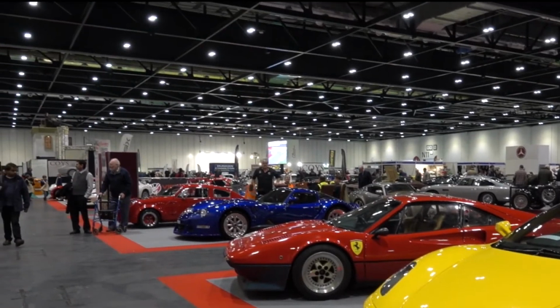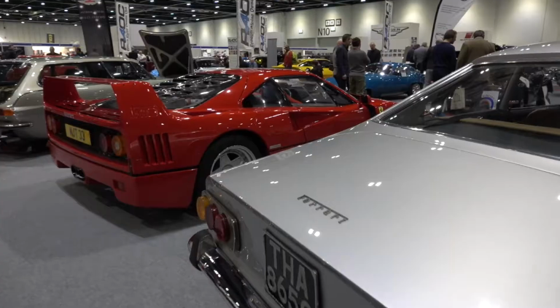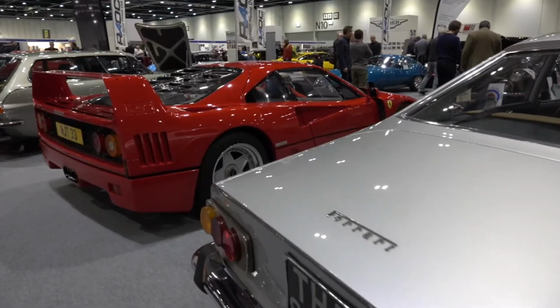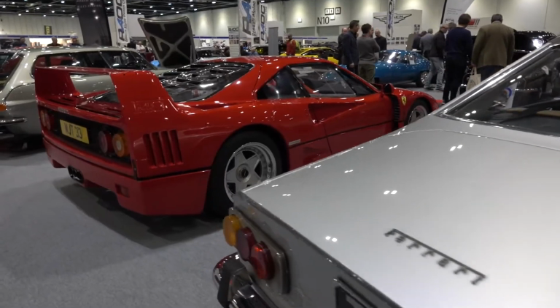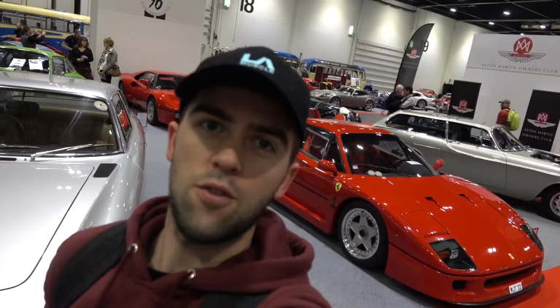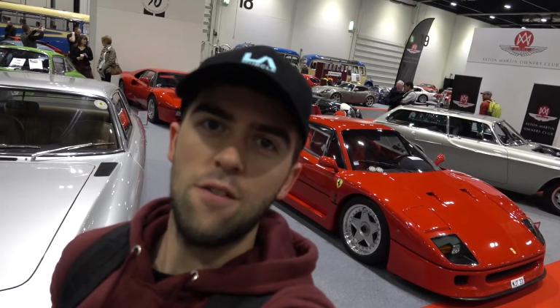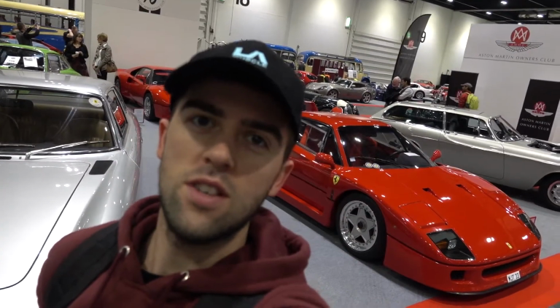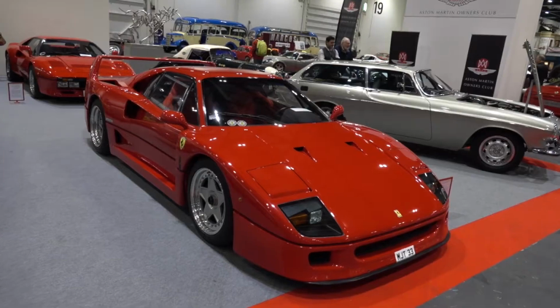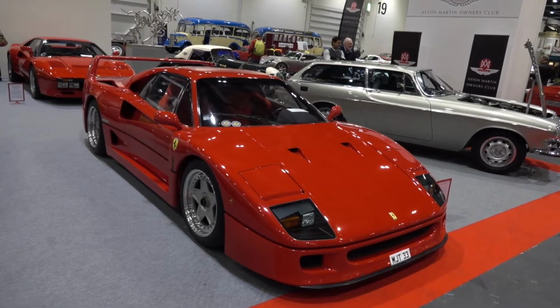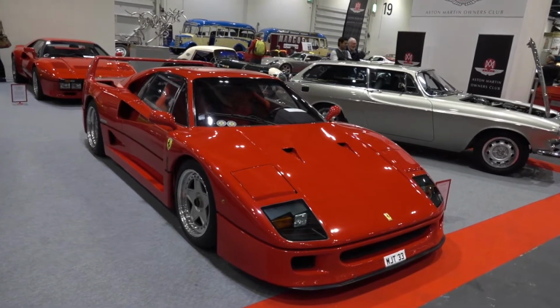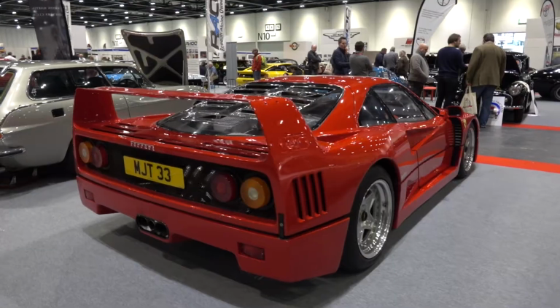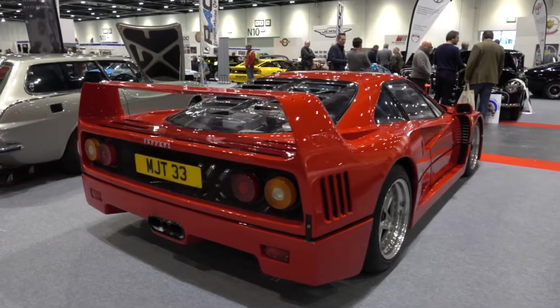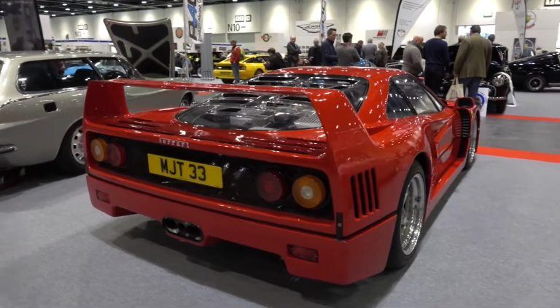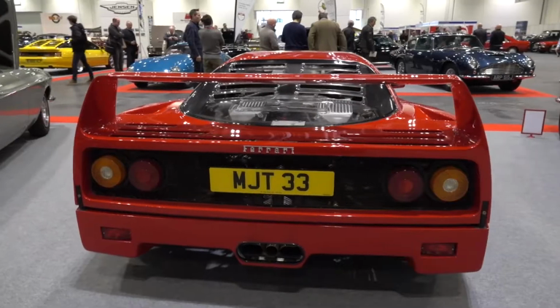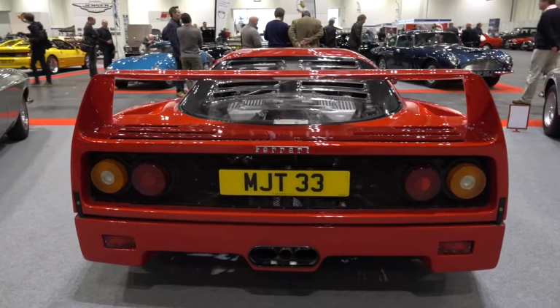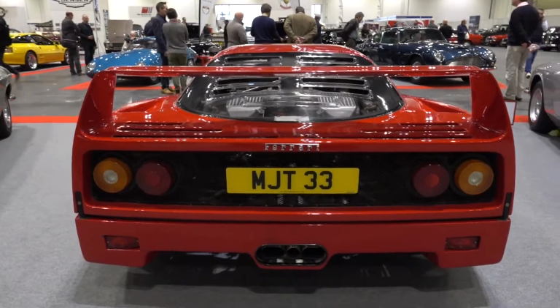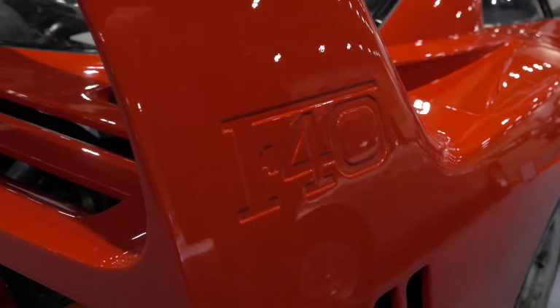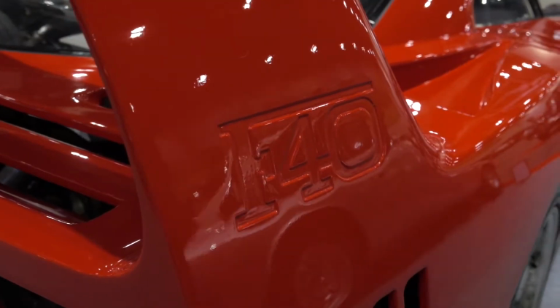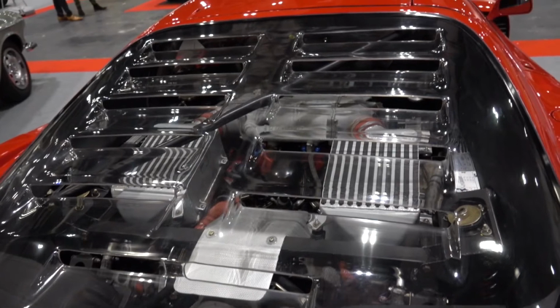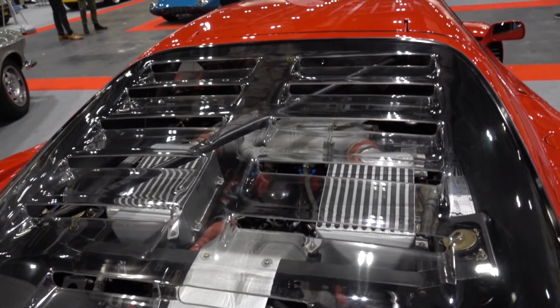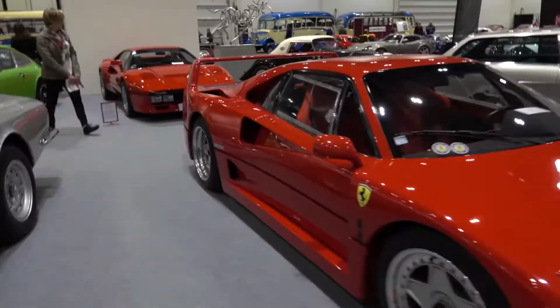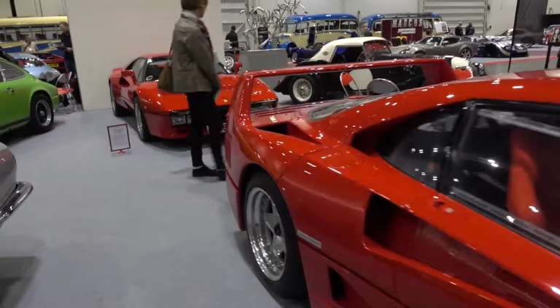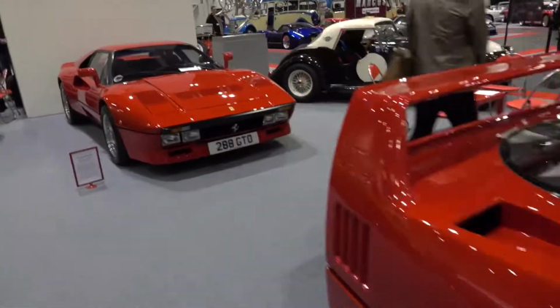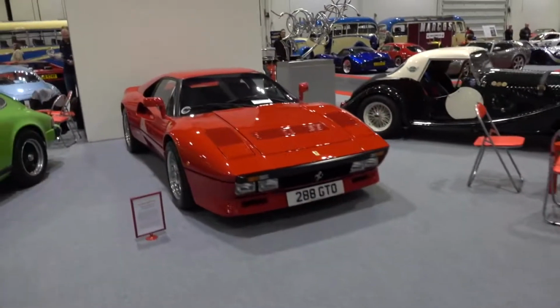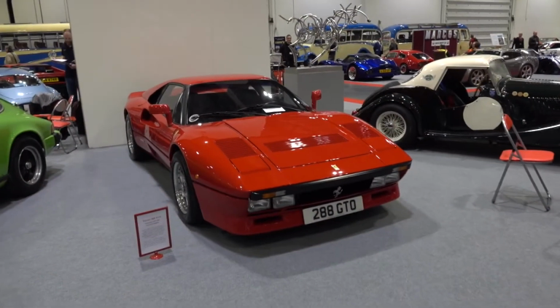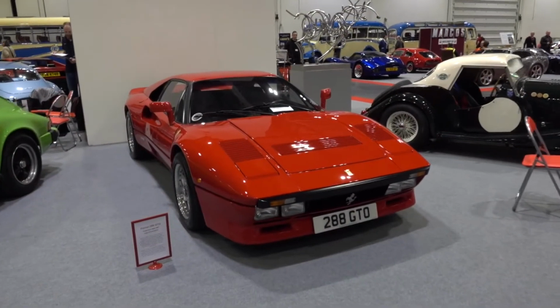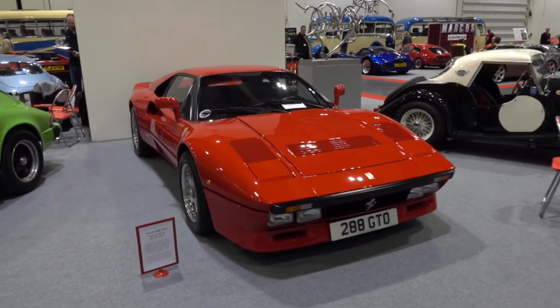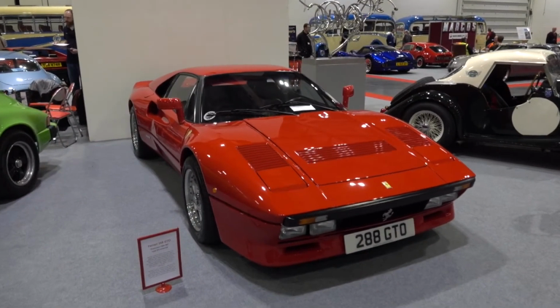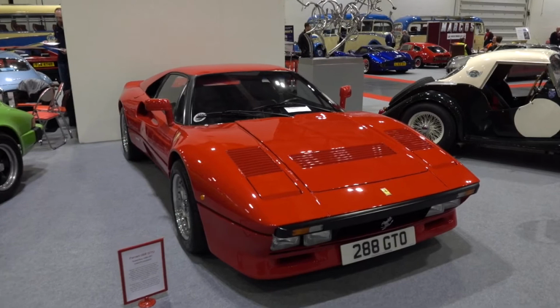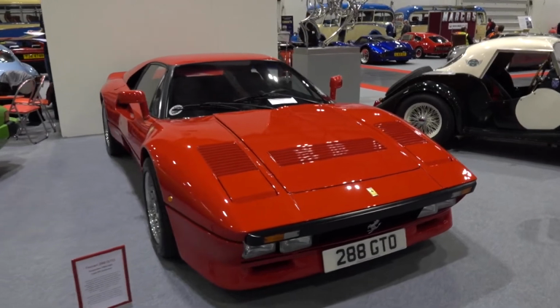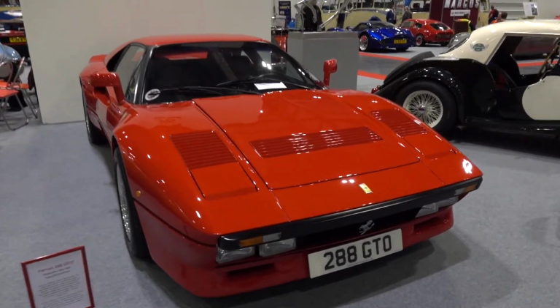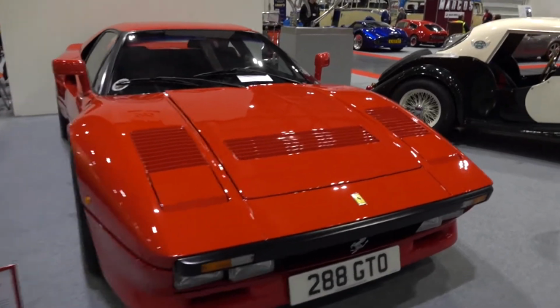We begin in the car club section with a Ferrari F40. Did you know the F40 was the first road legal supercar to hit 200mph? And a 288 GTO behind it, as you can see by the number plate.